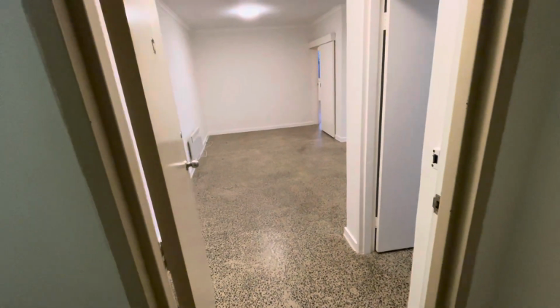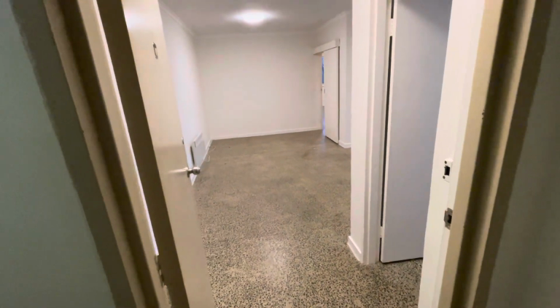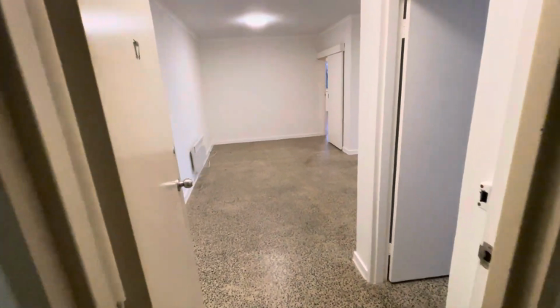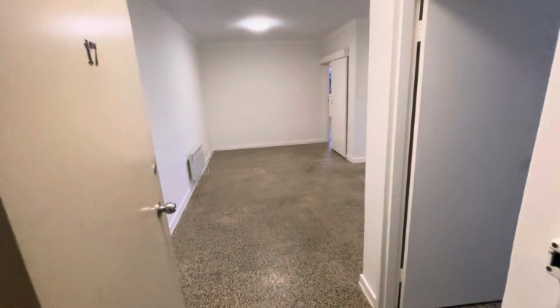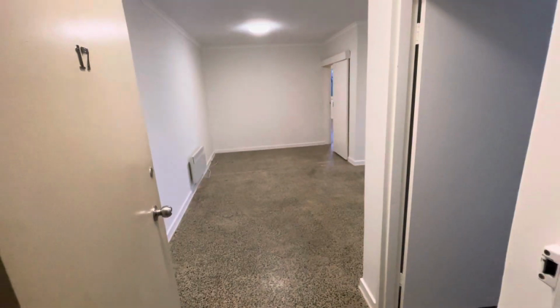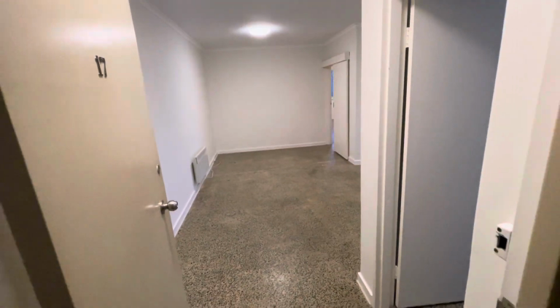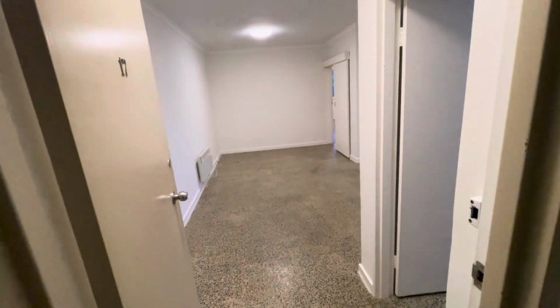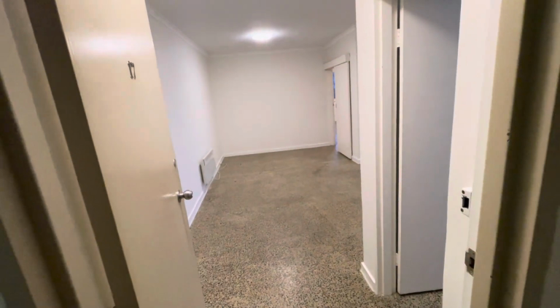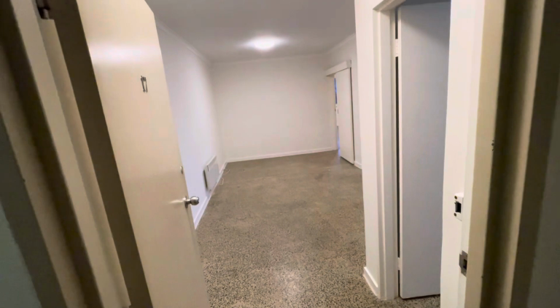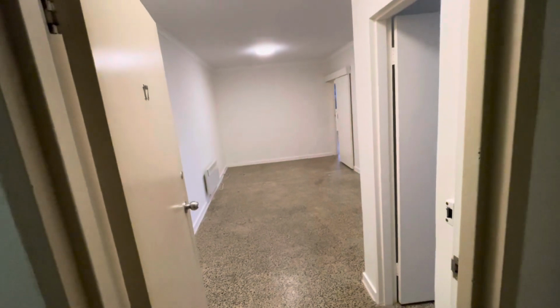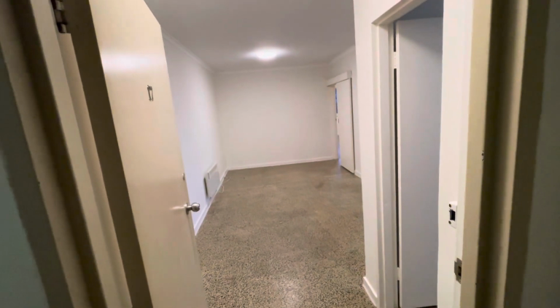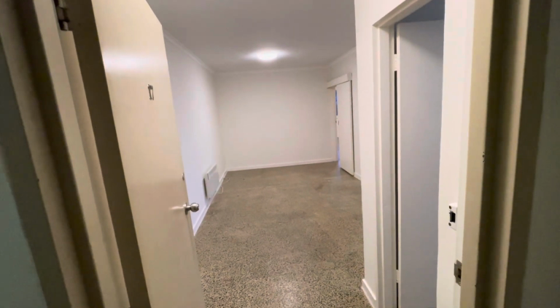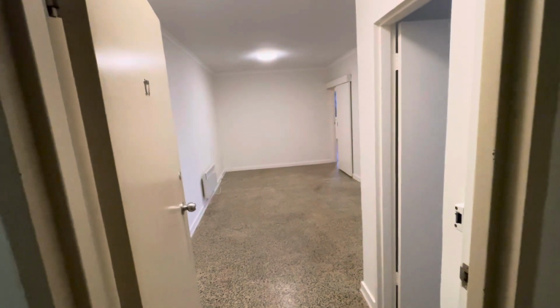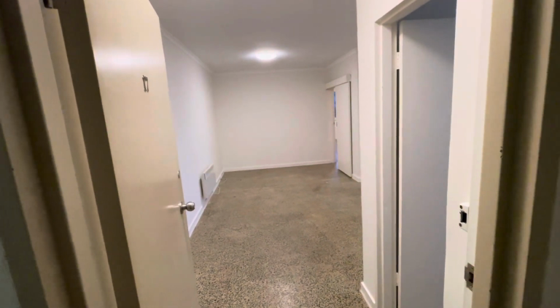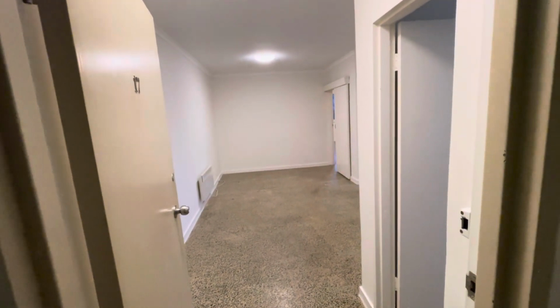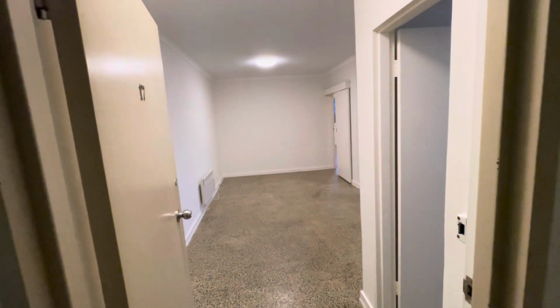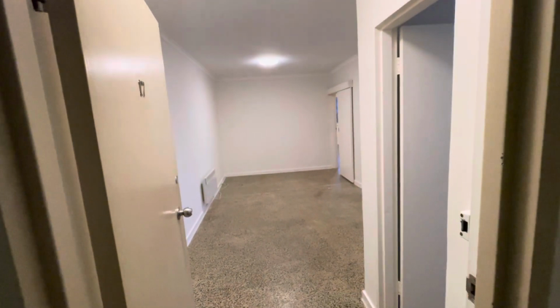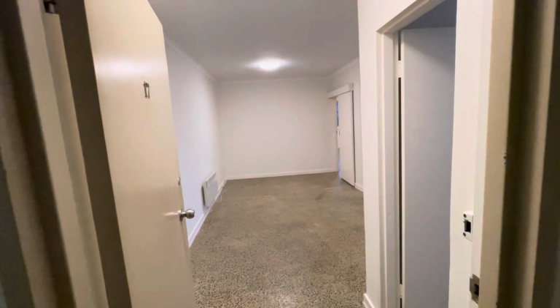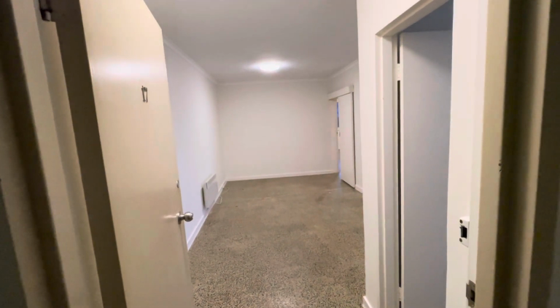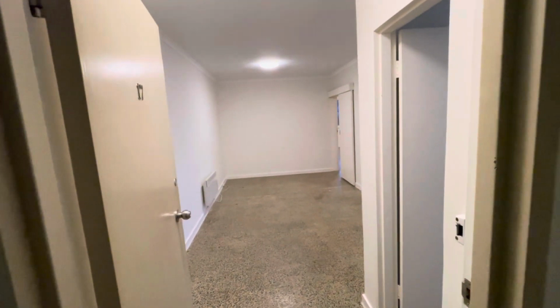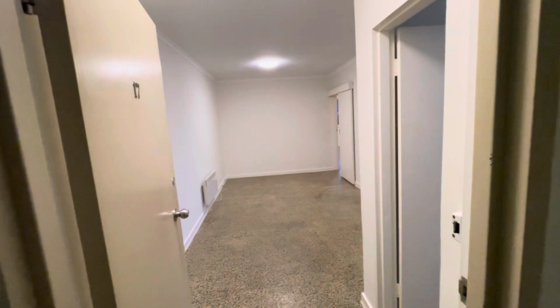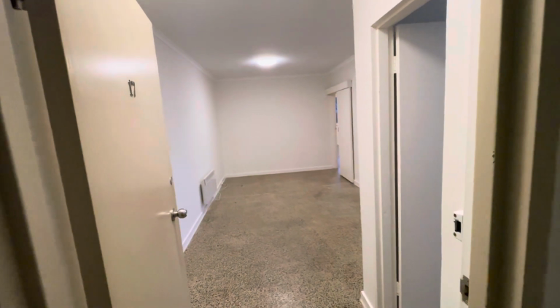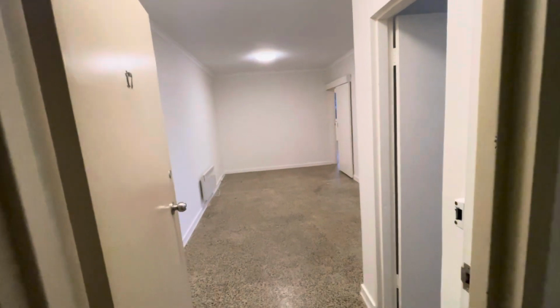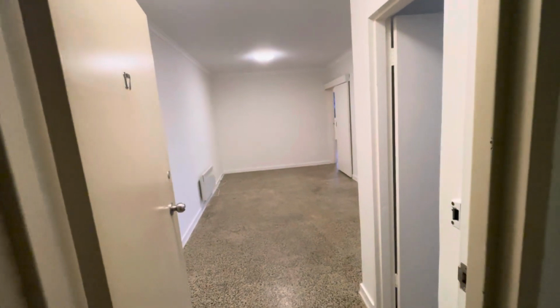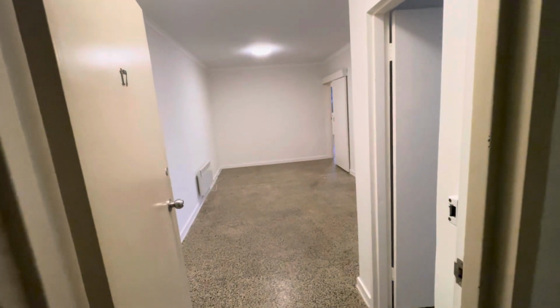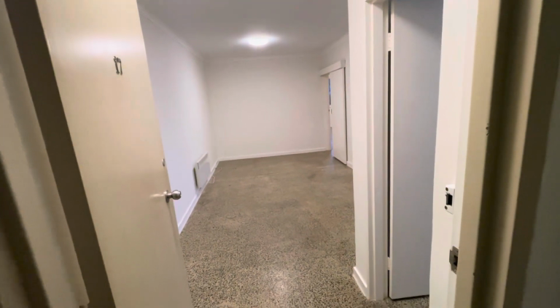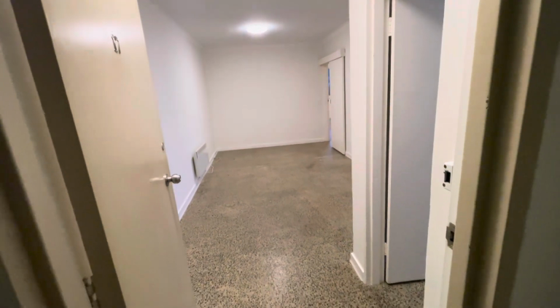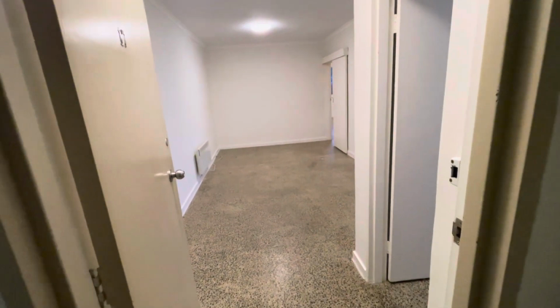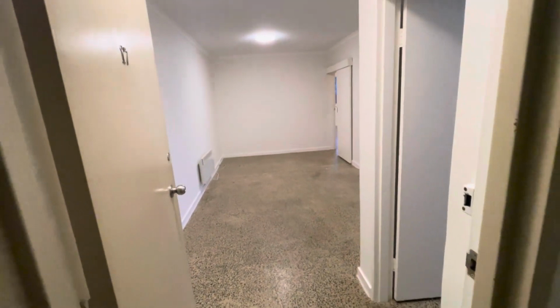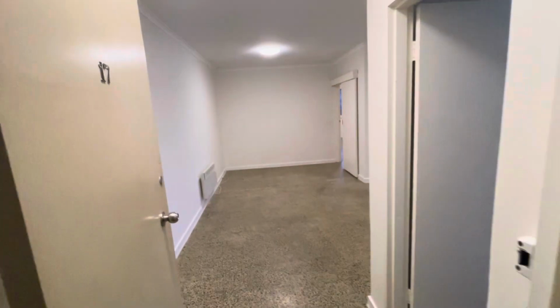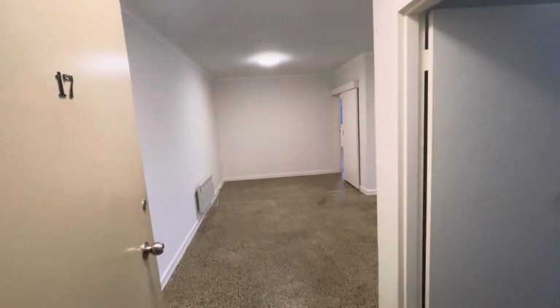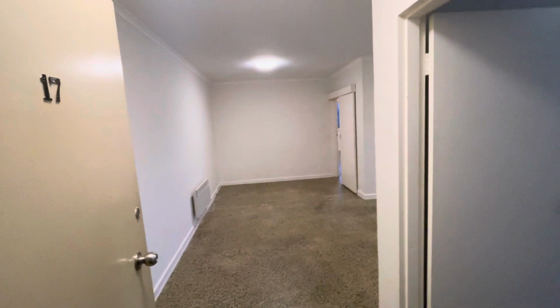Hi there, this is Jay from the Buxton Real Estate Group and you're watching a virtual walkthrough tour of apartment 17 at 80 Gray Street, St. Kilda. This is a fantastic sized and renovated two bedroom, one bathroom, one car space property in the heart of St. Kilda.